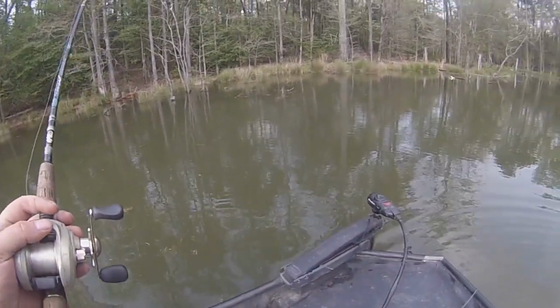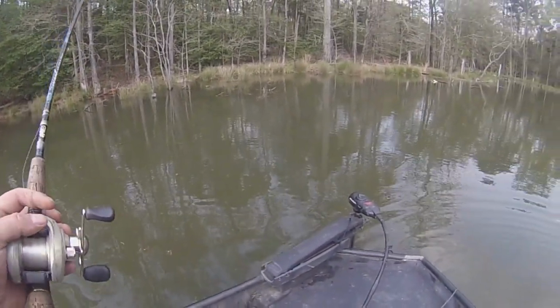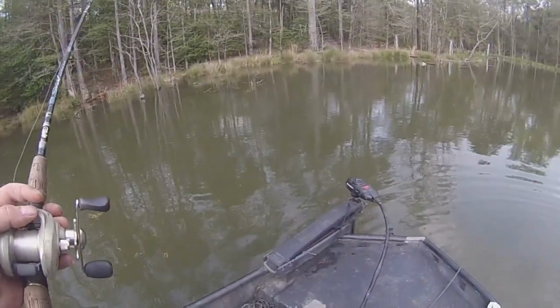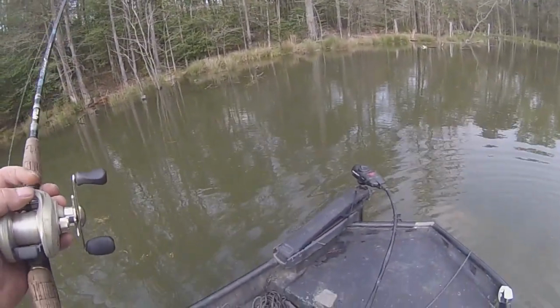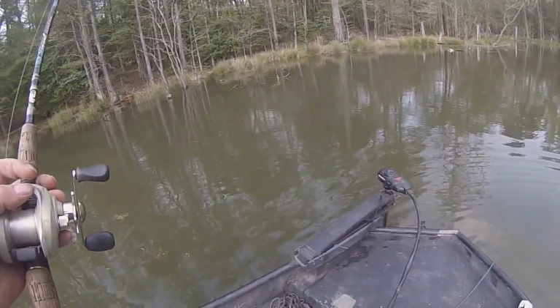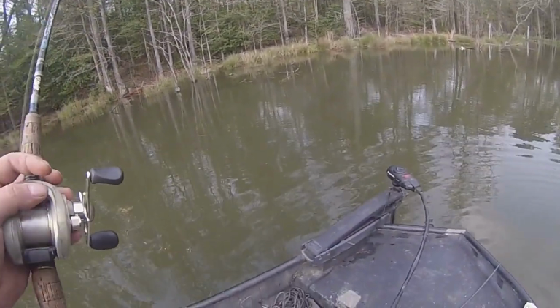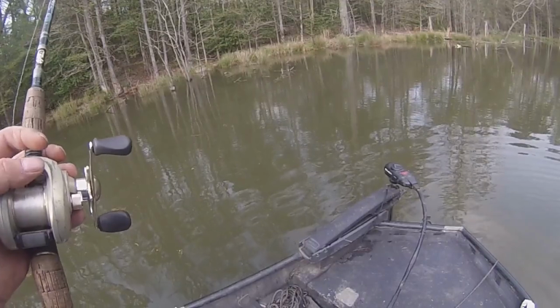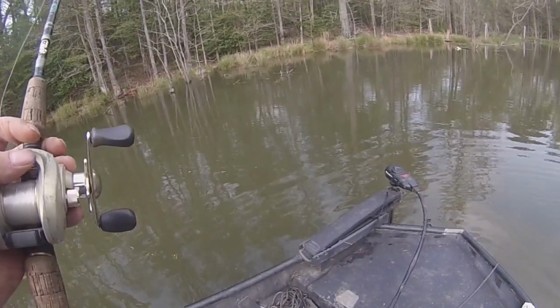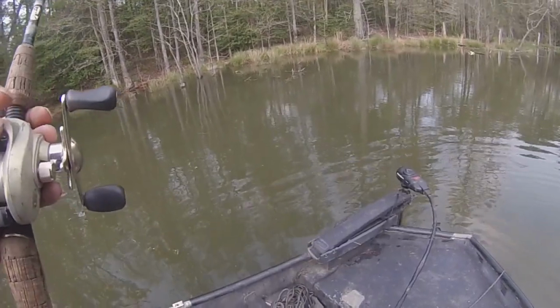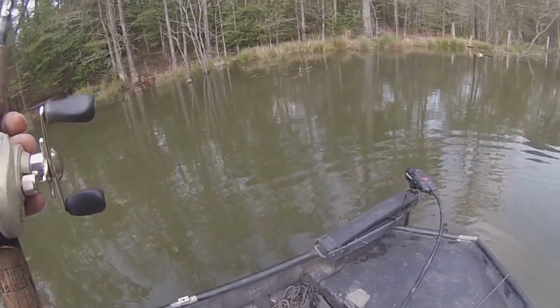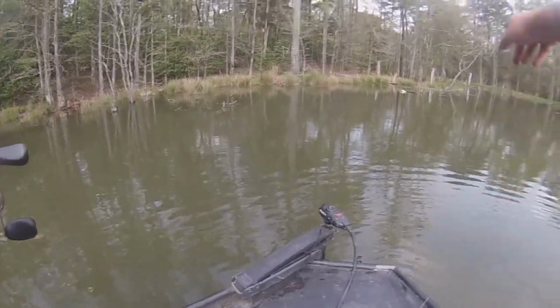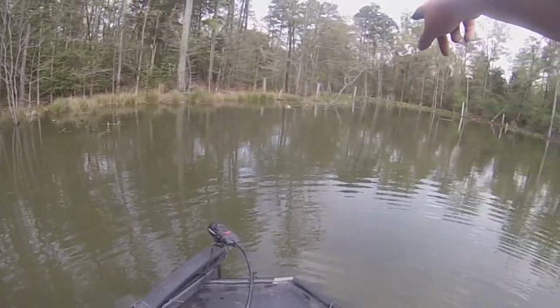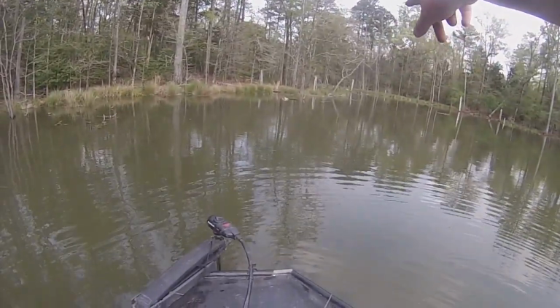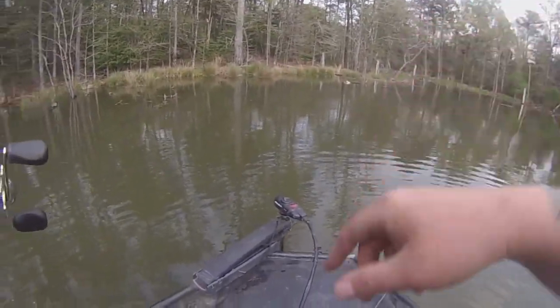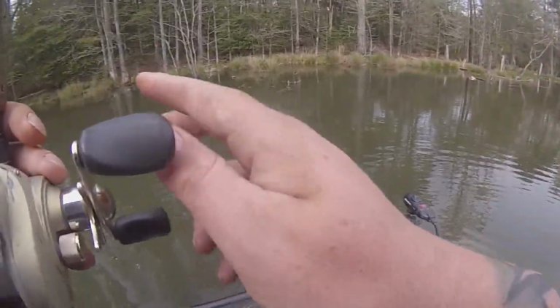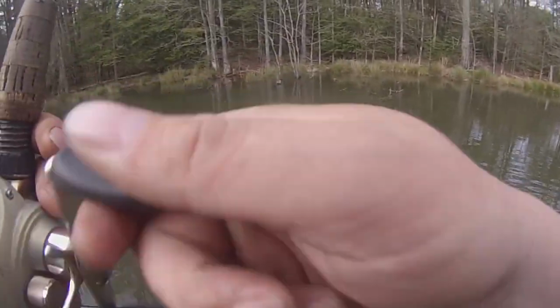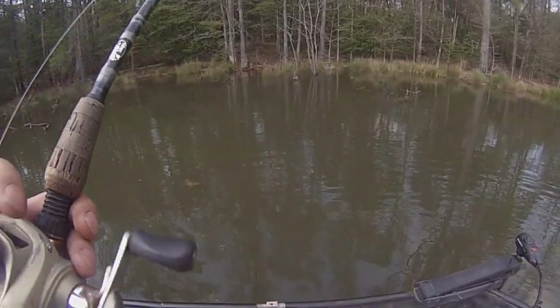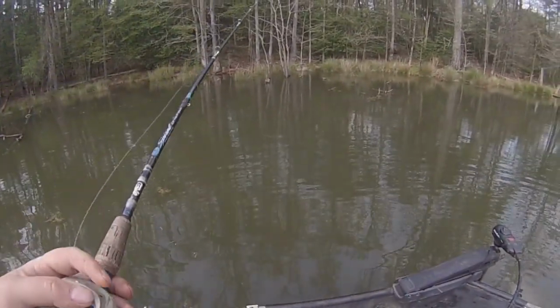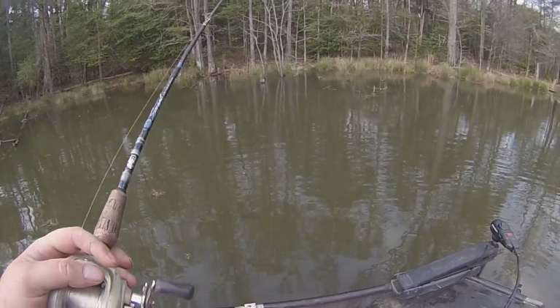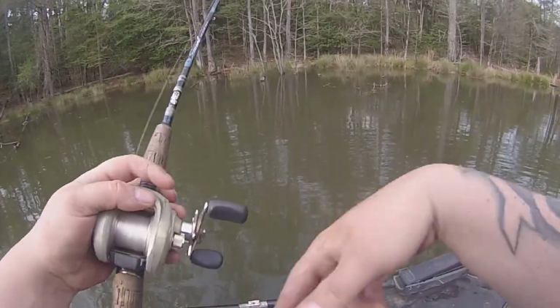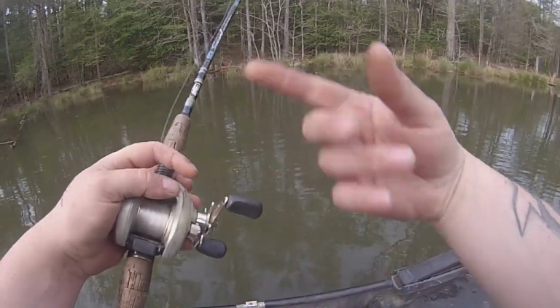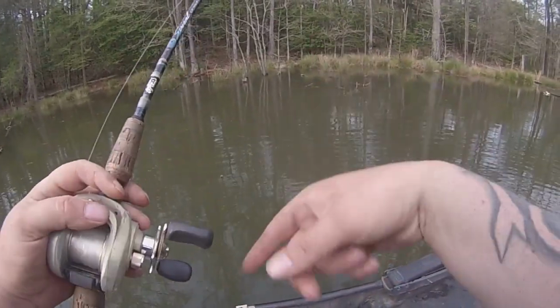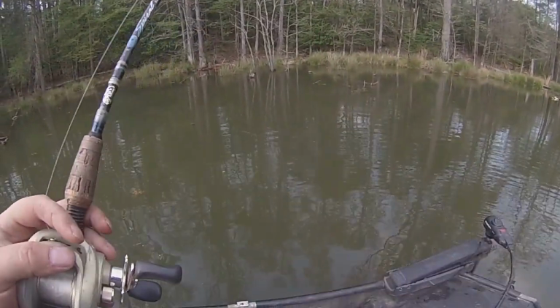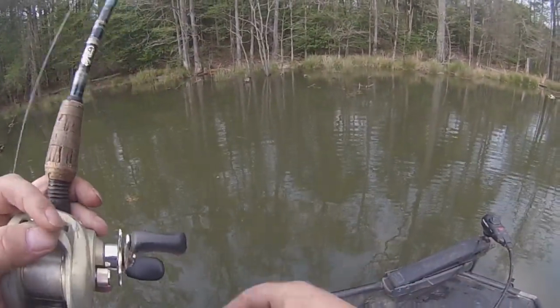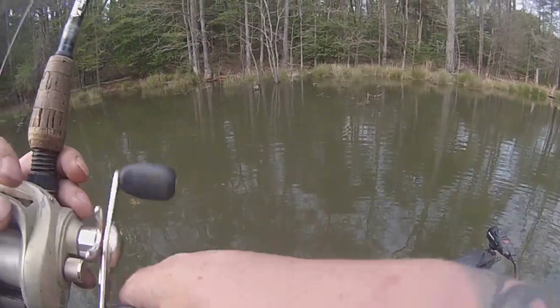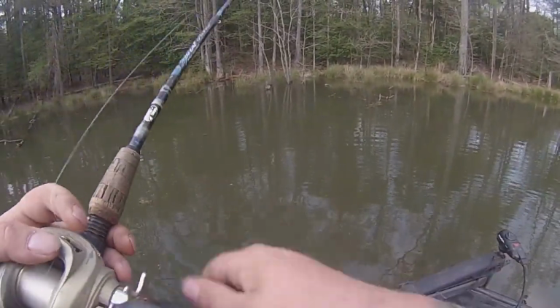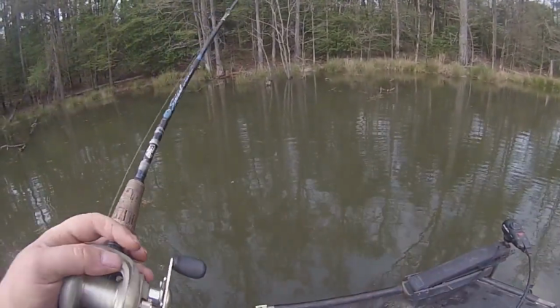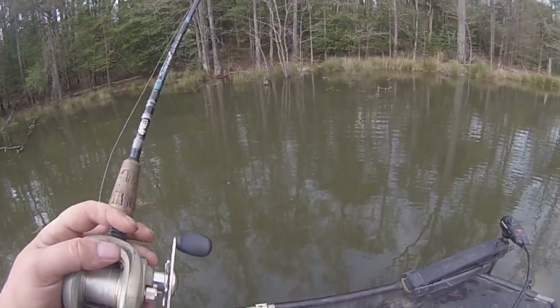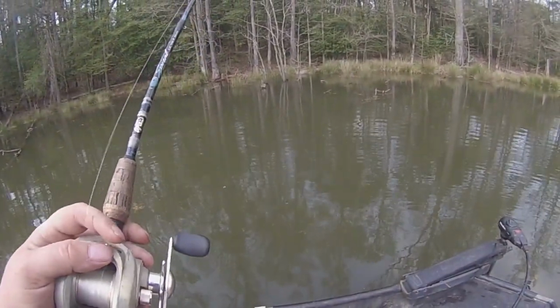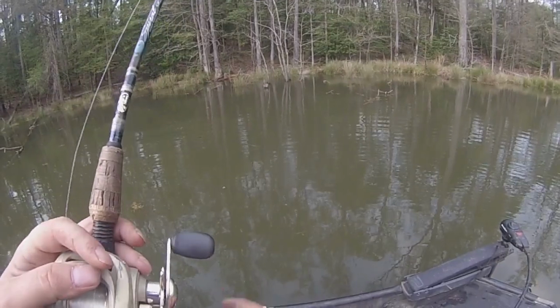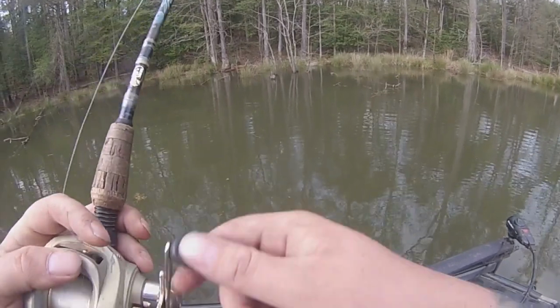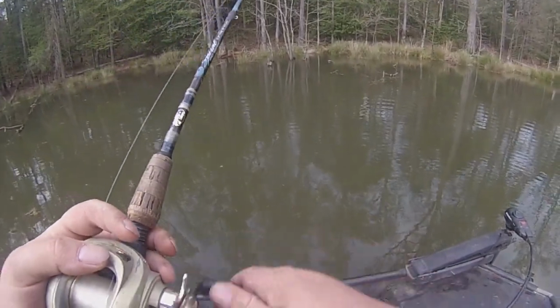I don't know if y'all can hear that, but there's a gar rolling on the bank right over there — you see the waves? What they'll do is get up there and just roll roll roll, and I guess that's how they get their eggs out. I ain't no biologist.